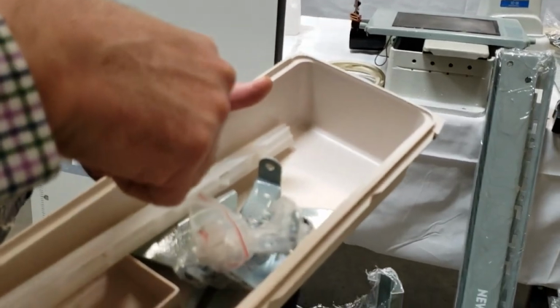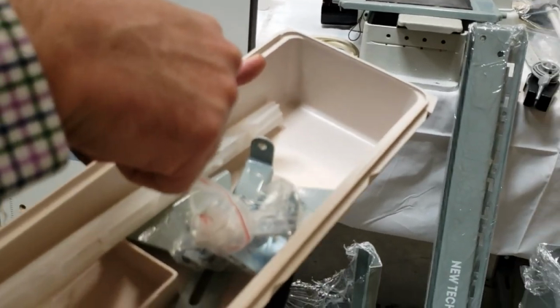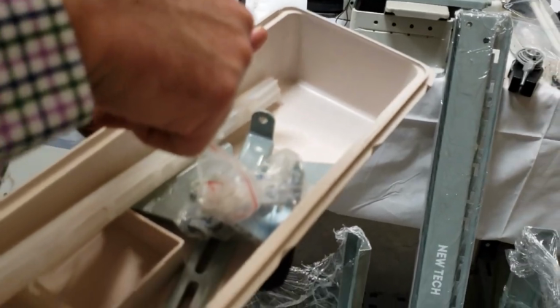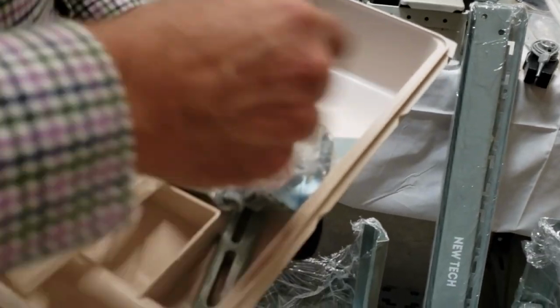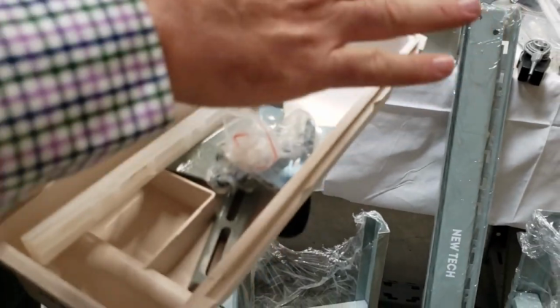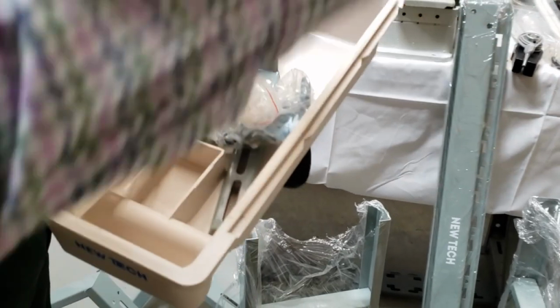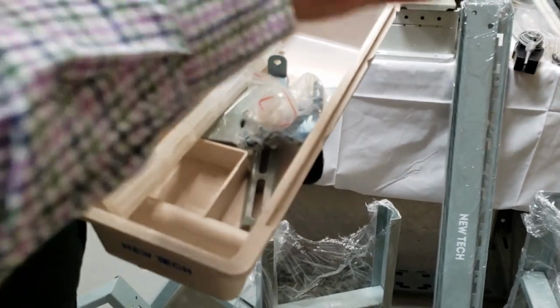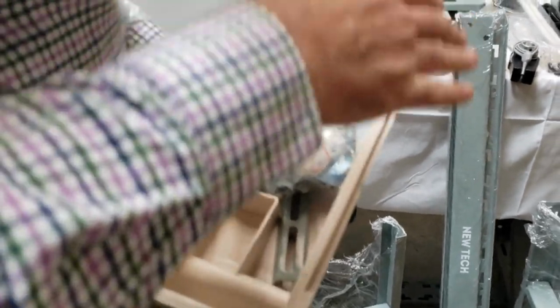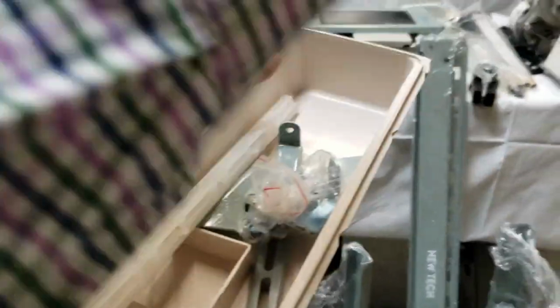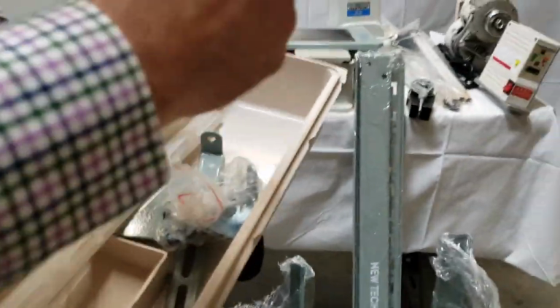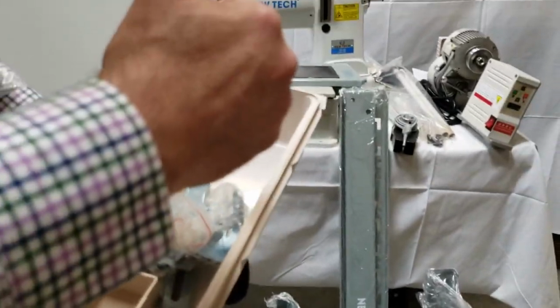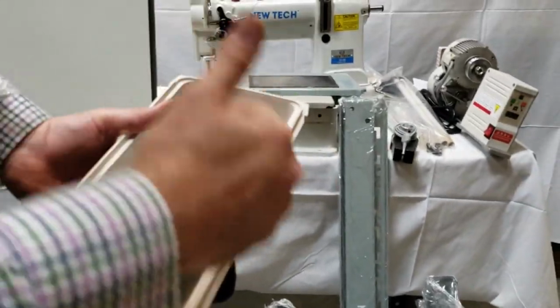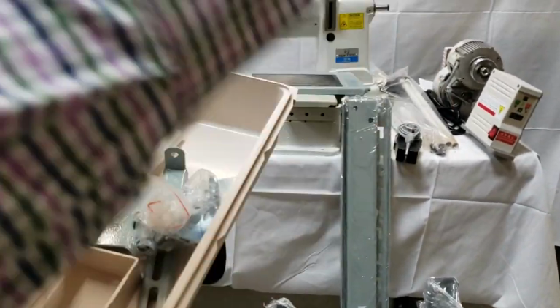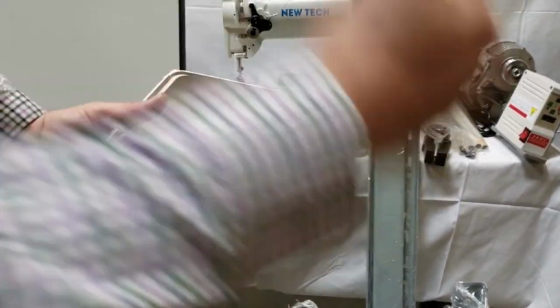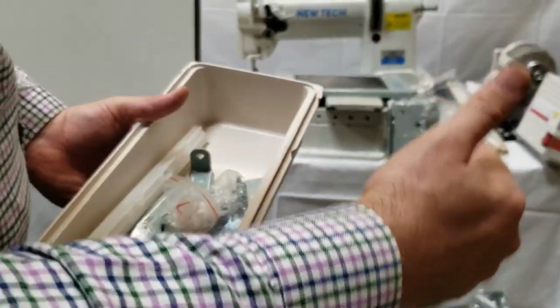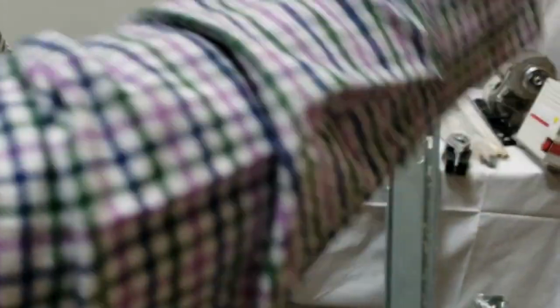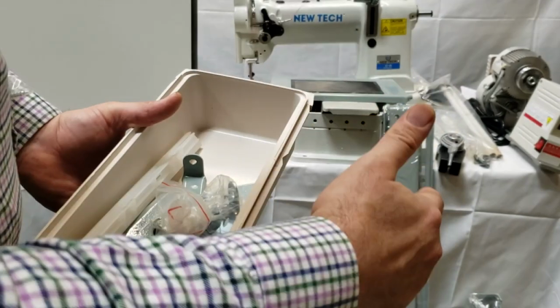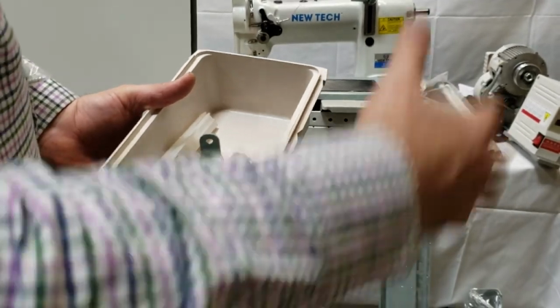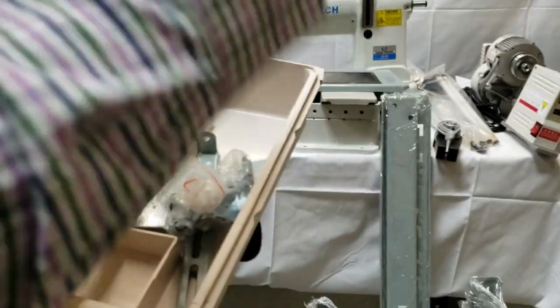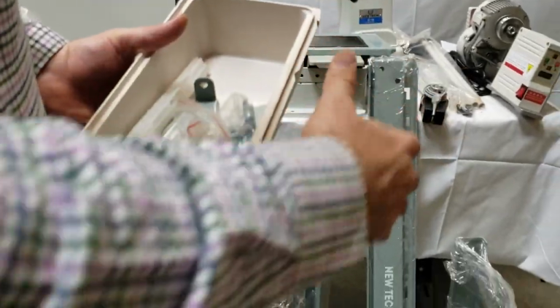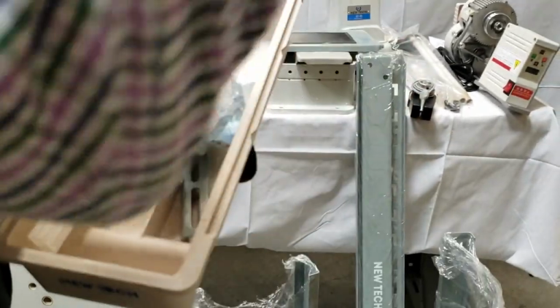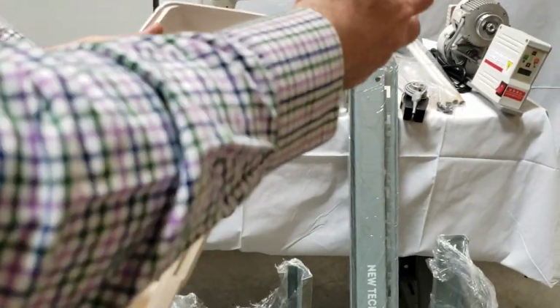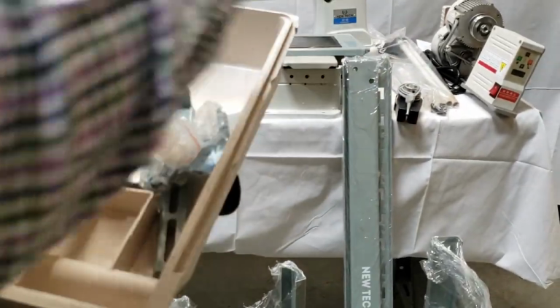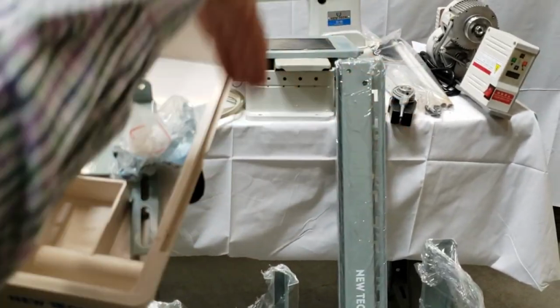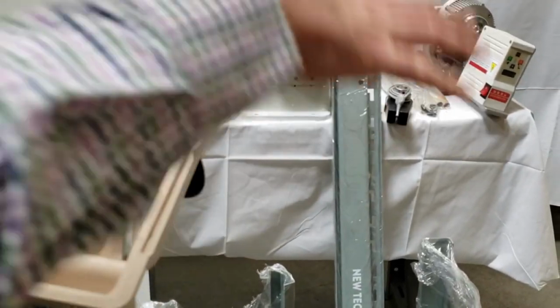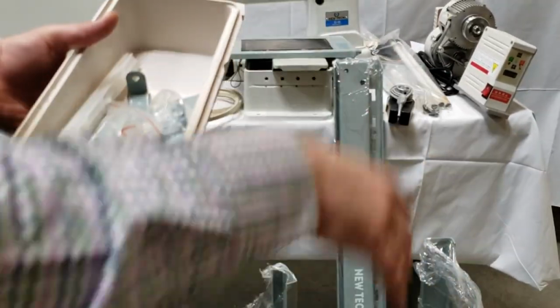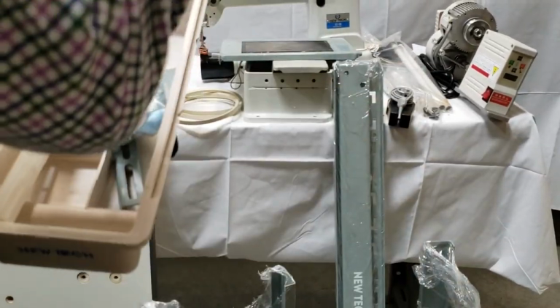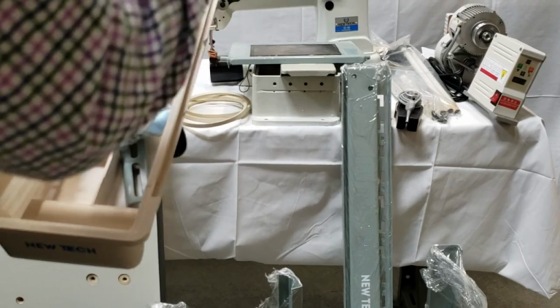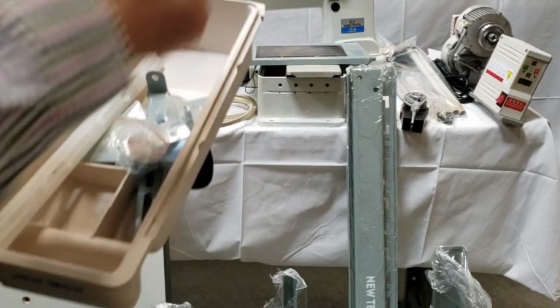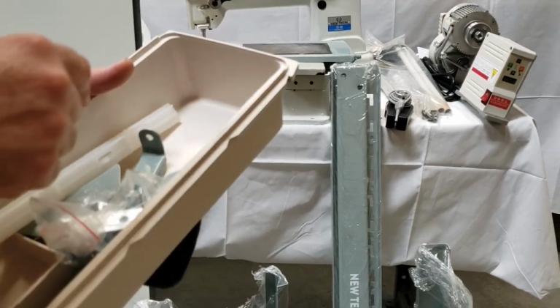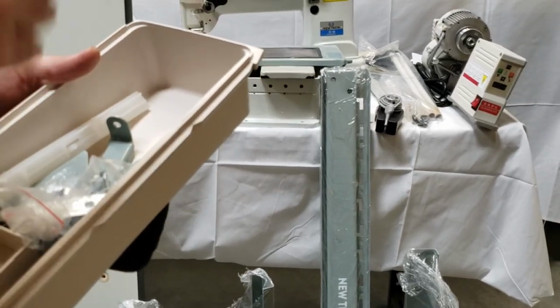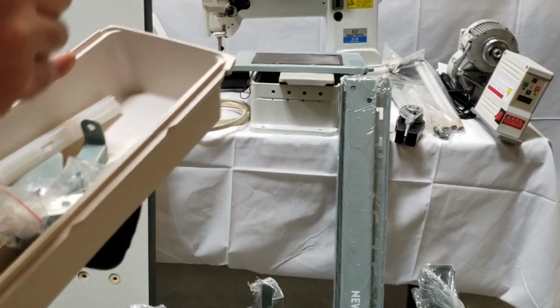We have many videos on our website showing how to do K legs, how to put the table together, how to do the motor, and how to put the head on. But now this is going to be a complete setup video for the New Tech GC-8B — we'll come back.